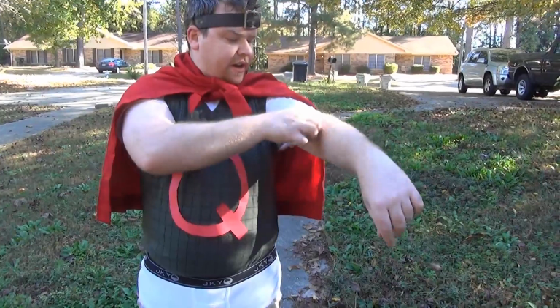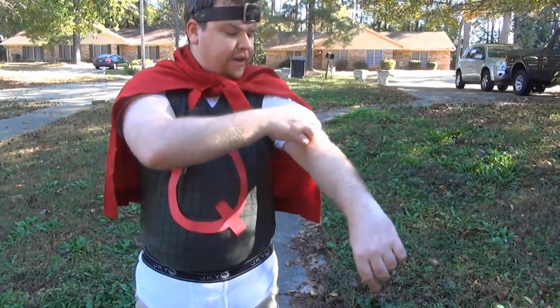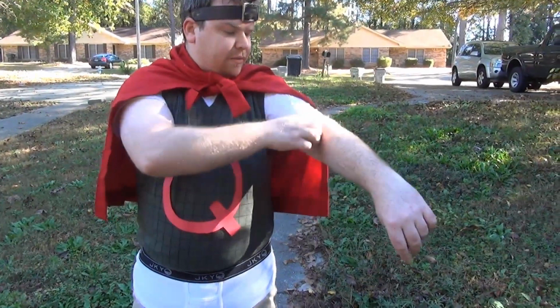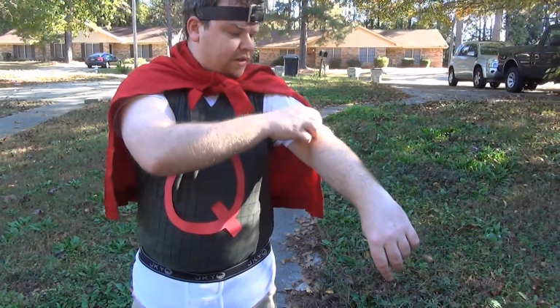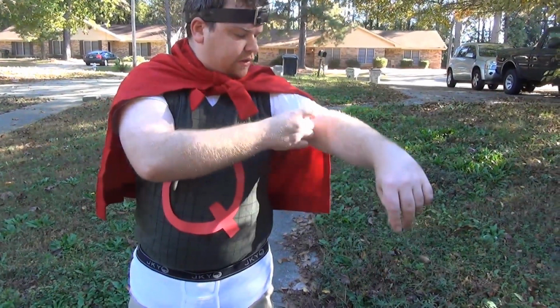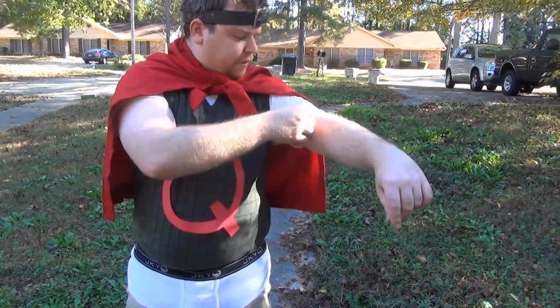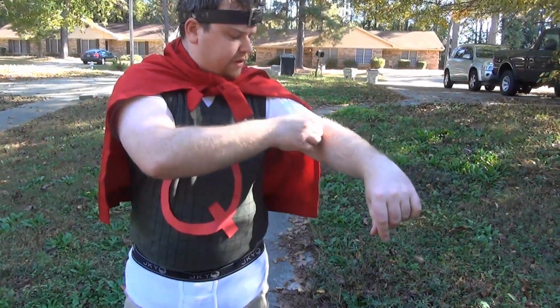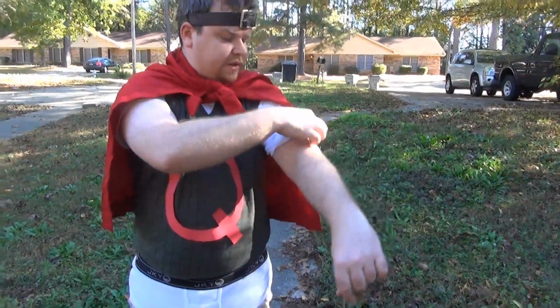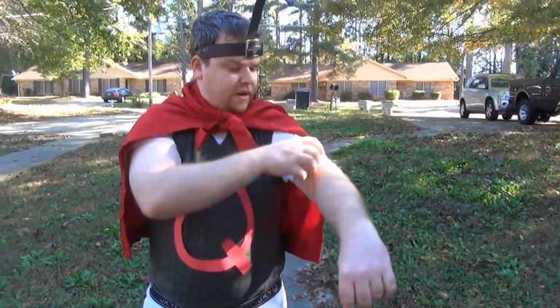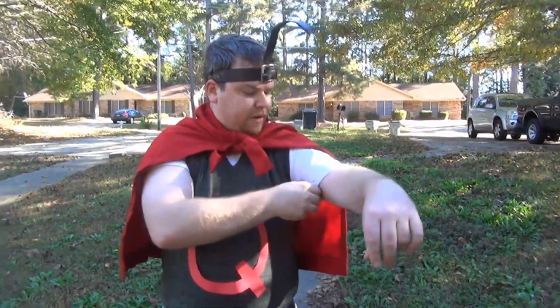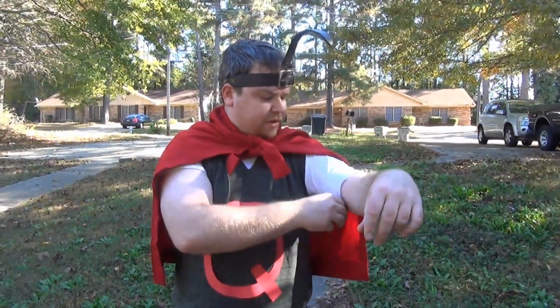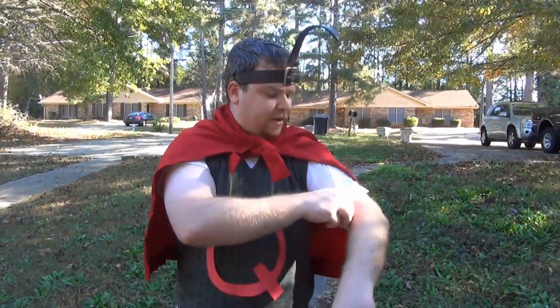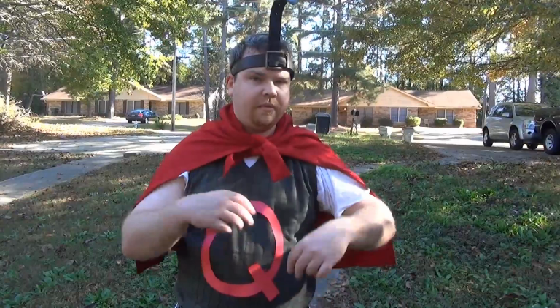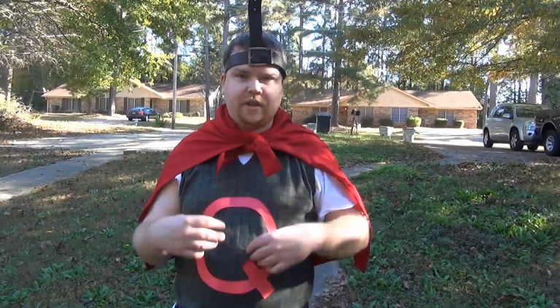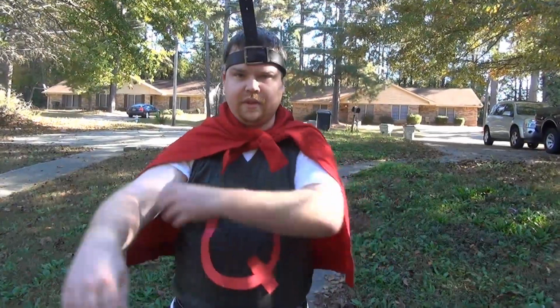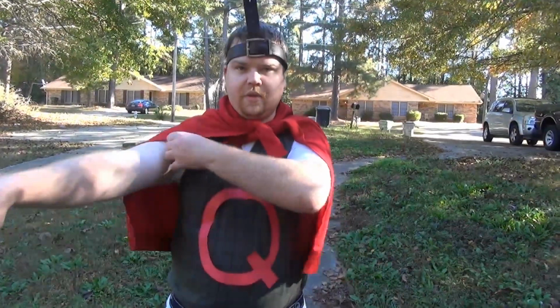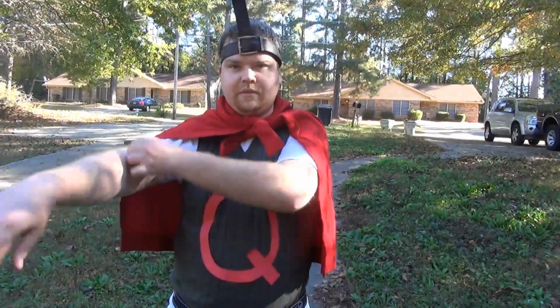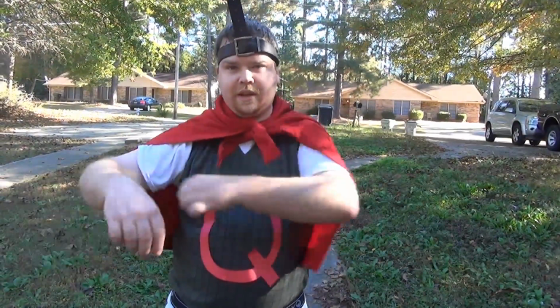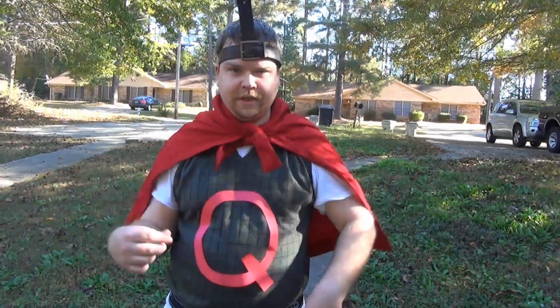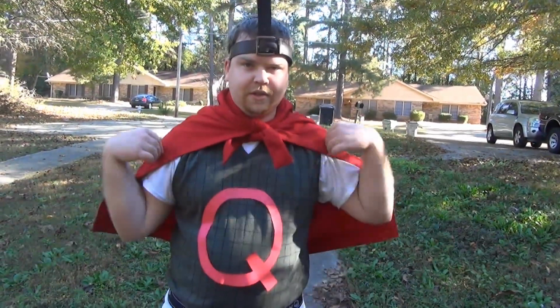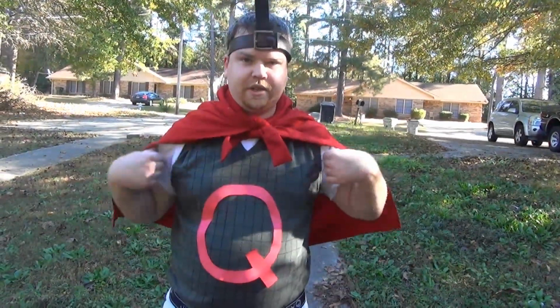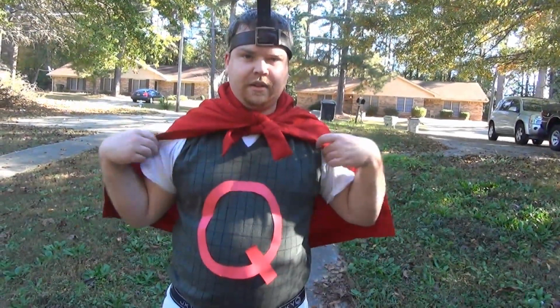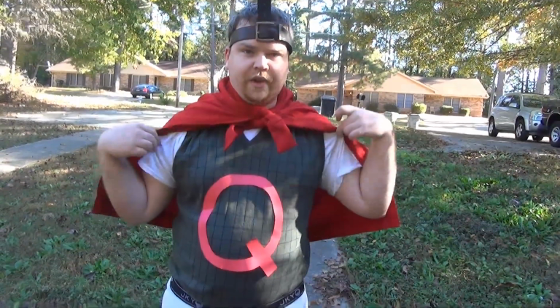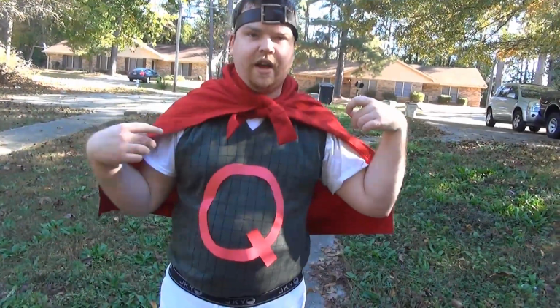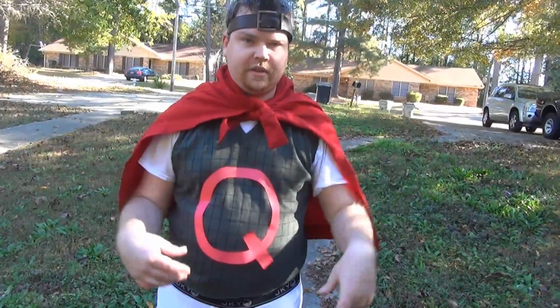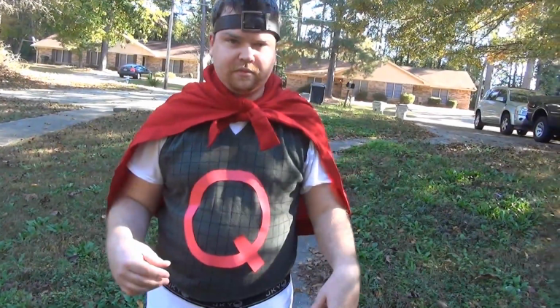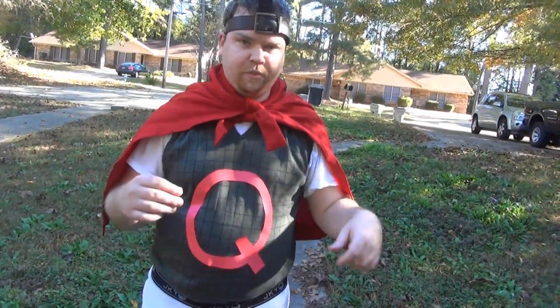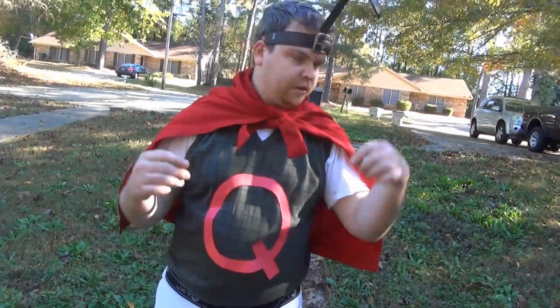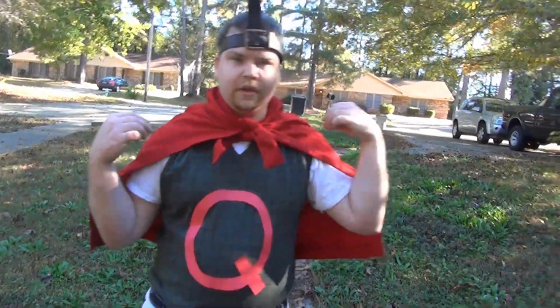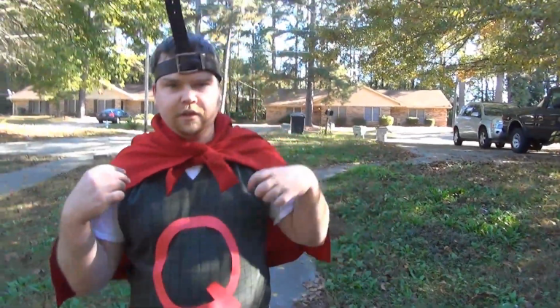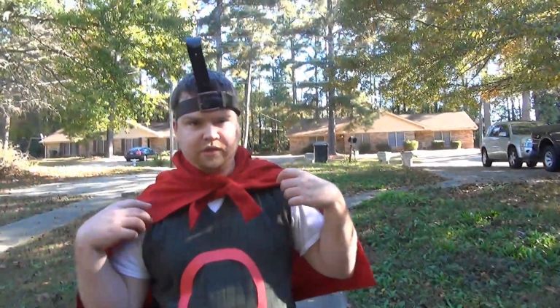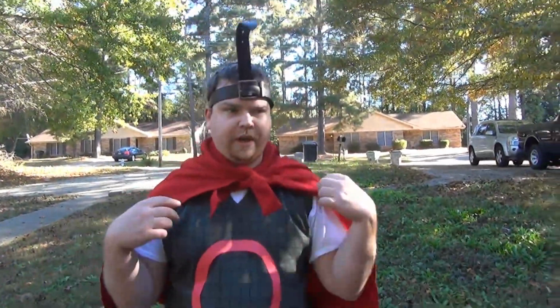Underneath, you're going to need a white shirt. Some of the shirts are long sleeve, some were short sleeve. We went the short sleeve version of Quailman here — just a white t-shirt. If you're a guy and you don't have any of those, that's weird.